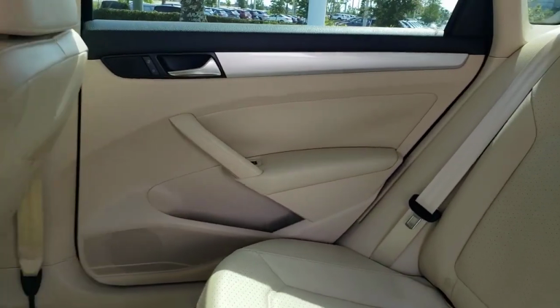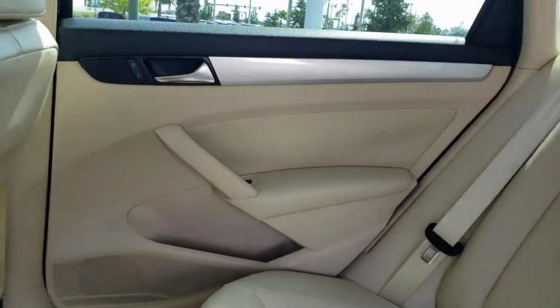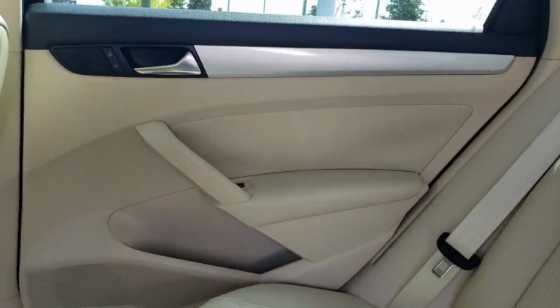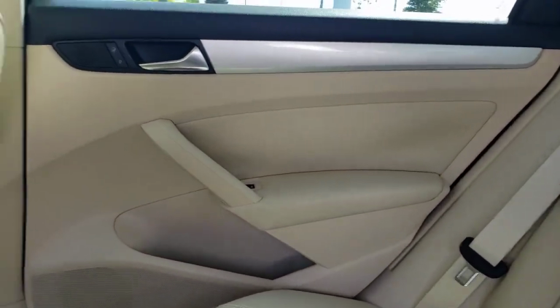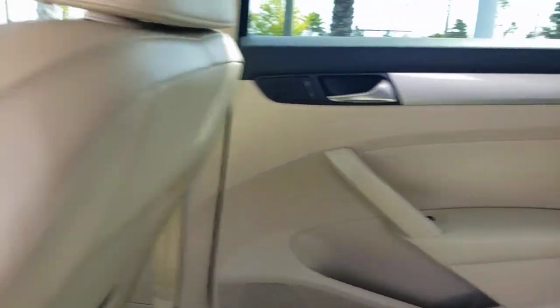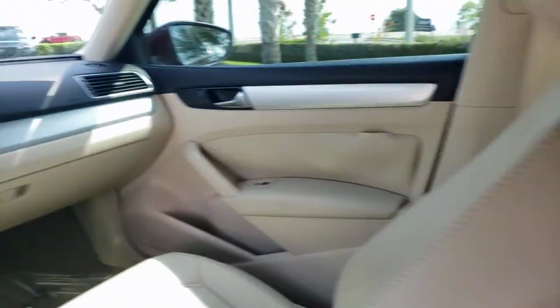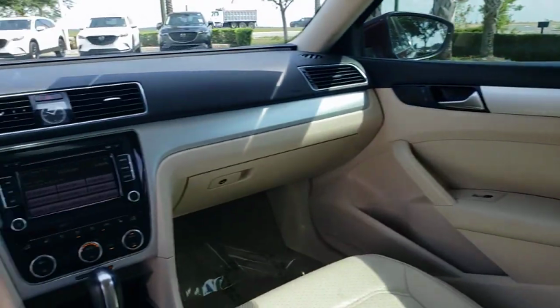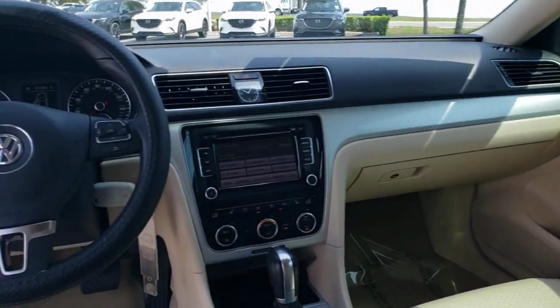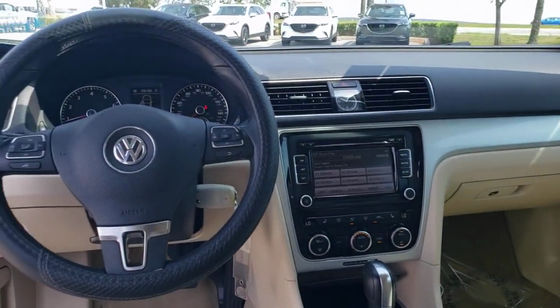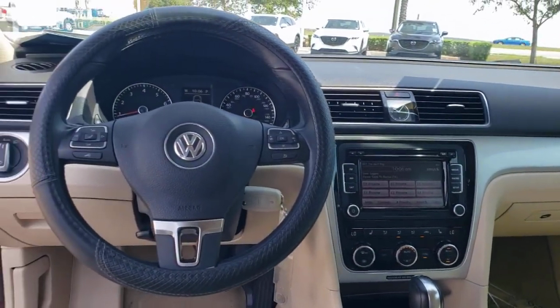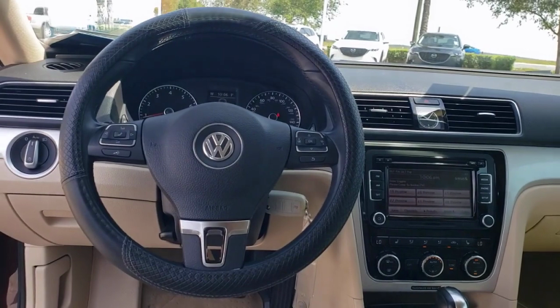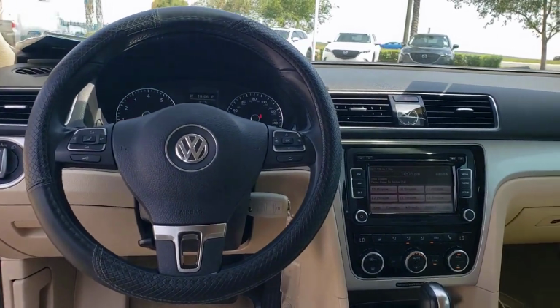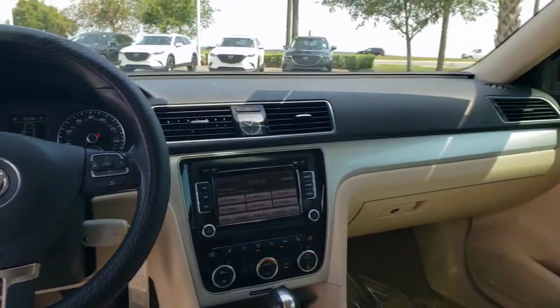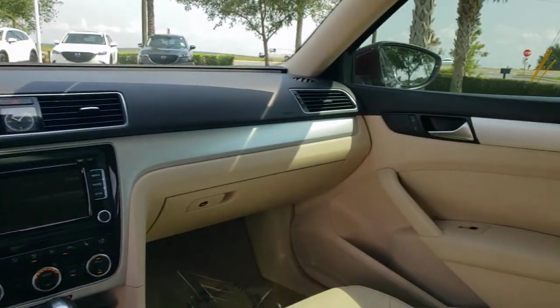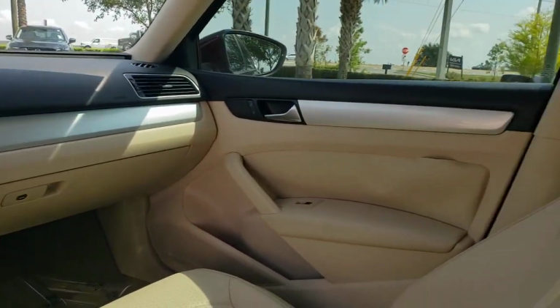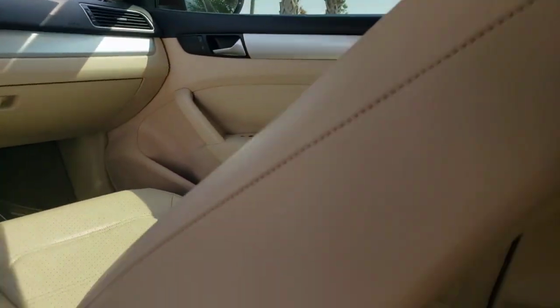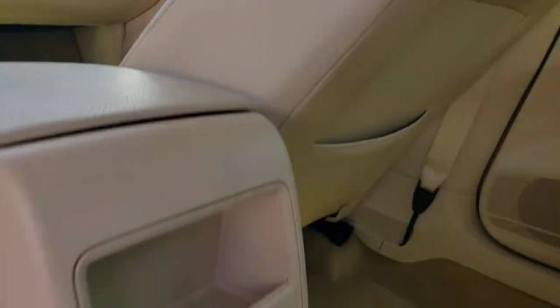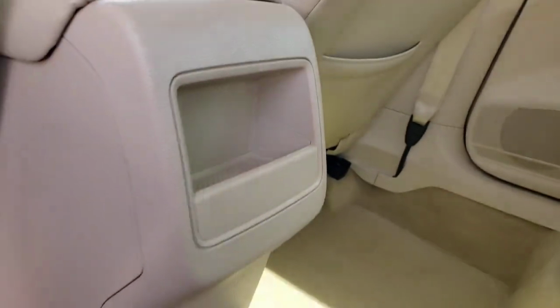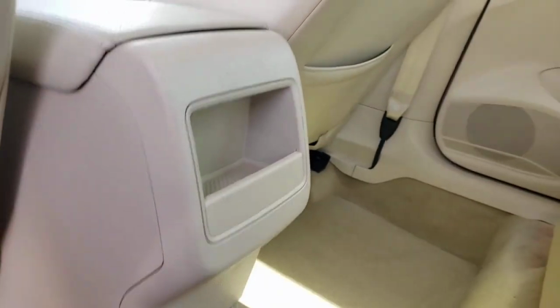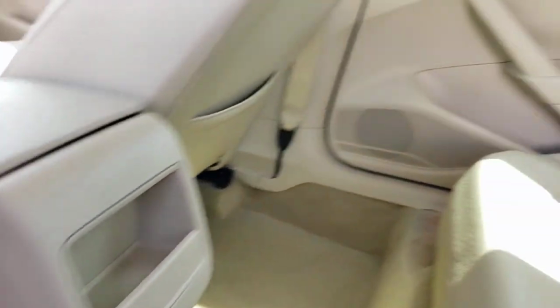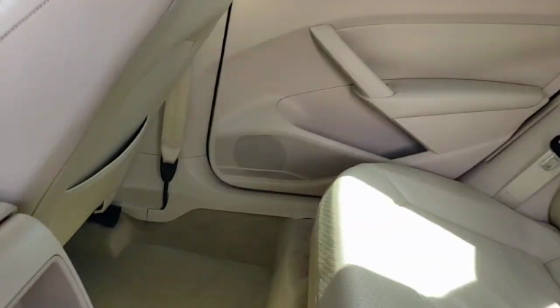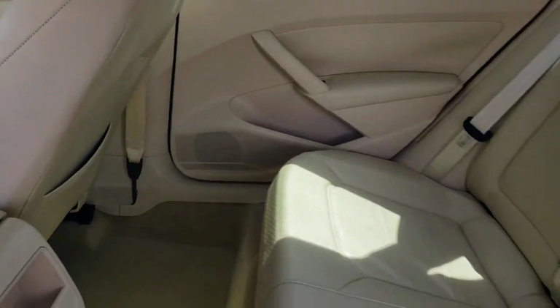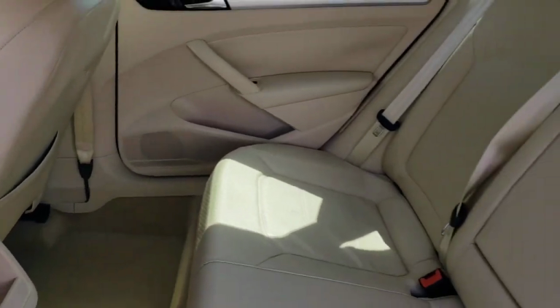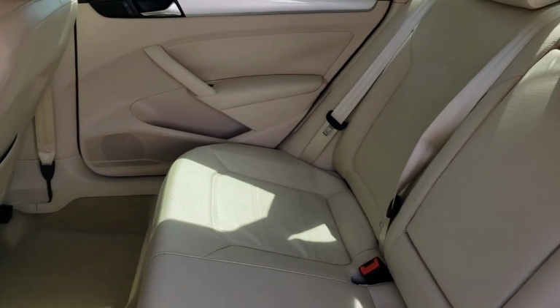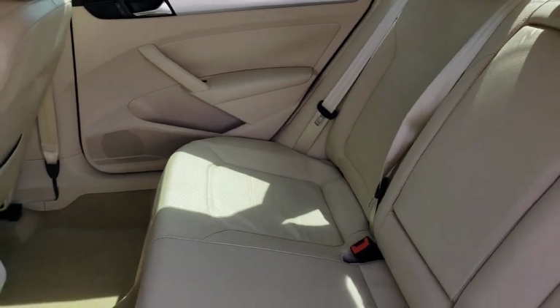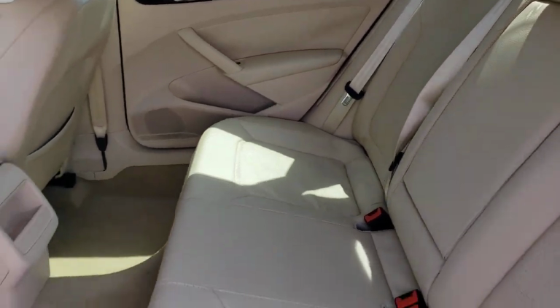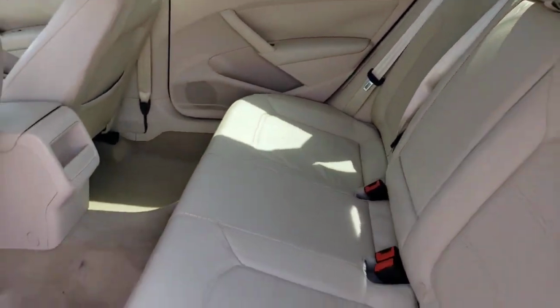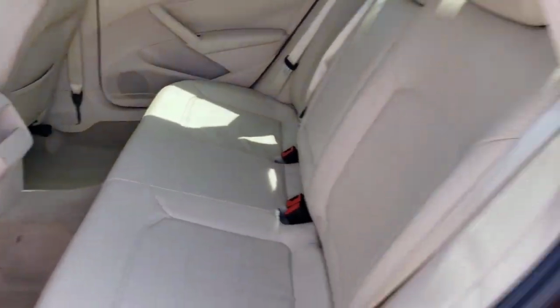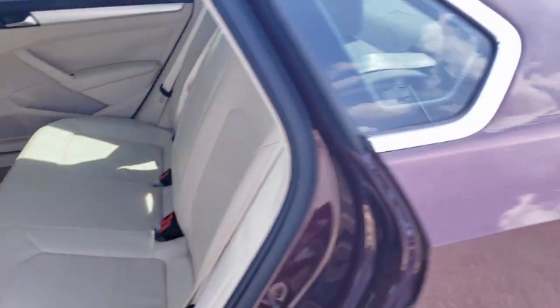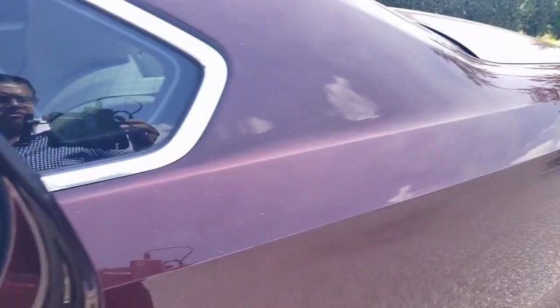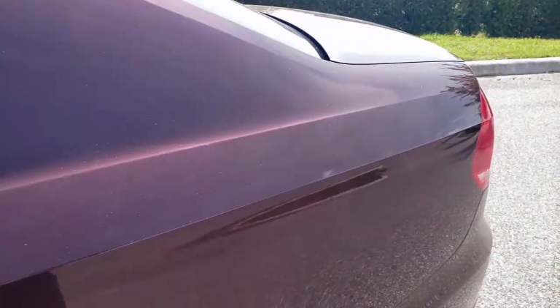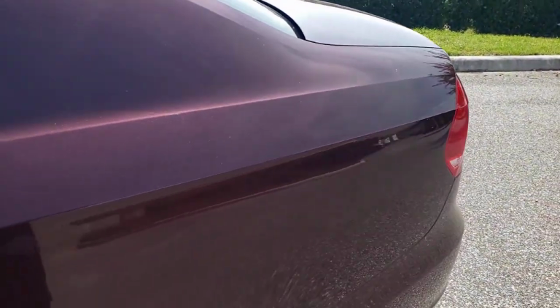Keyless entry, satellite radio, heated mirrors, aluminum wheels, heated front seat, alarm, steering wheel audio controls, electronic stability control, Bluetooth connection, power driver seat.